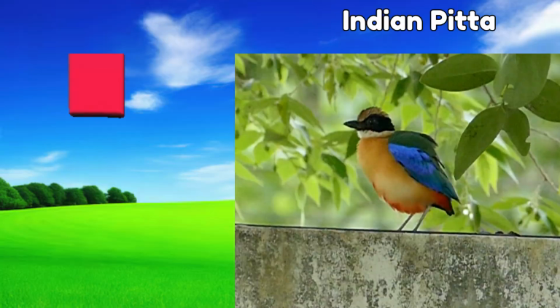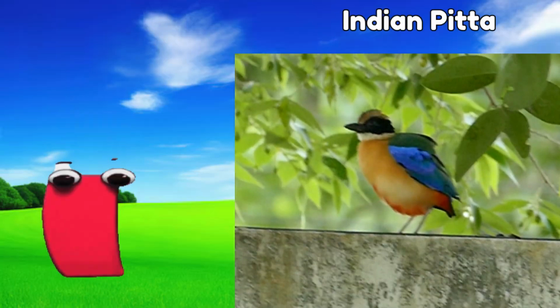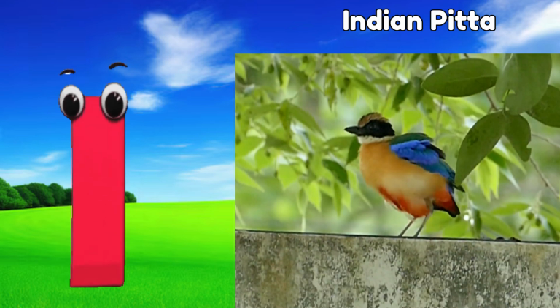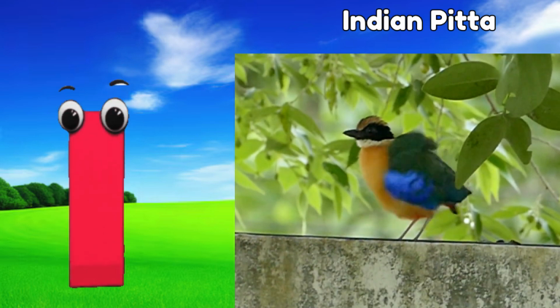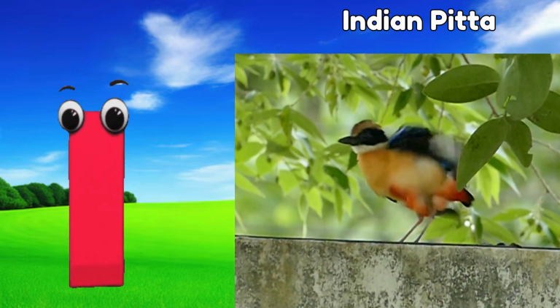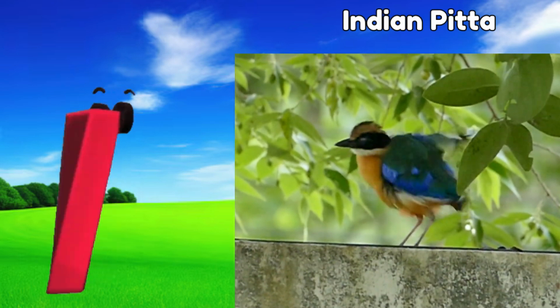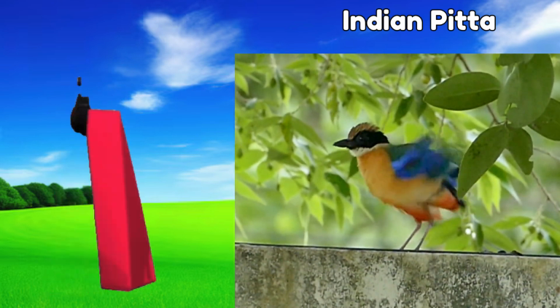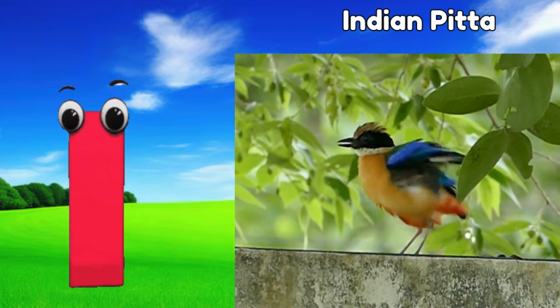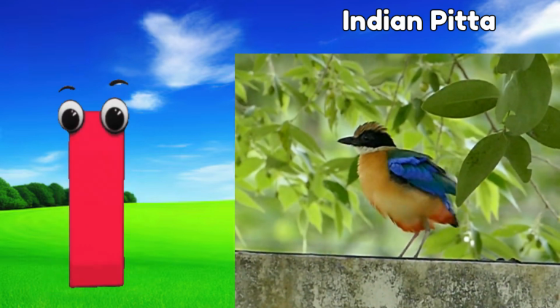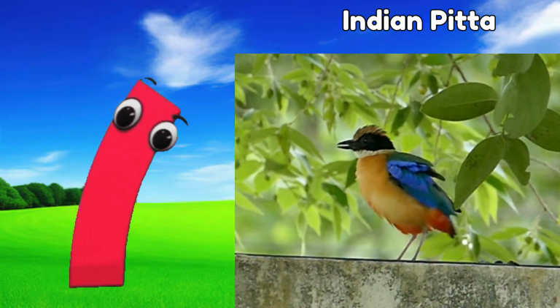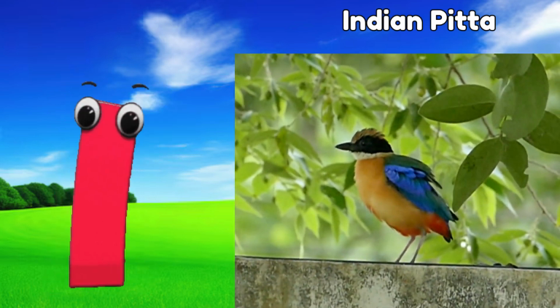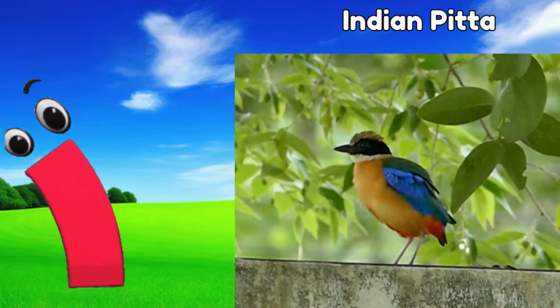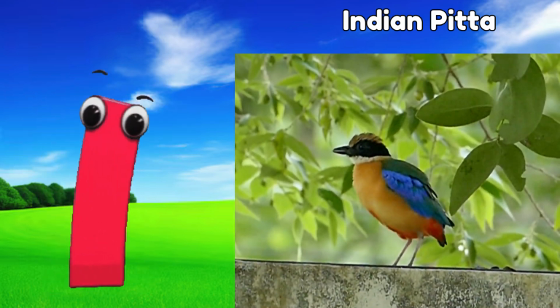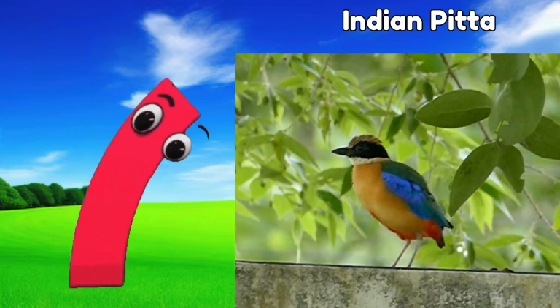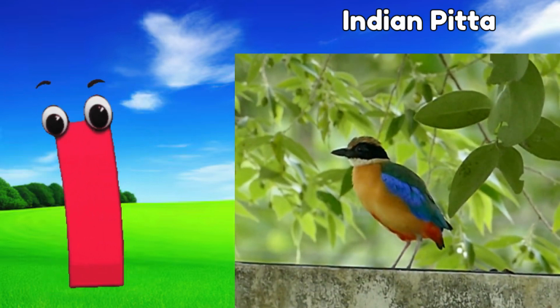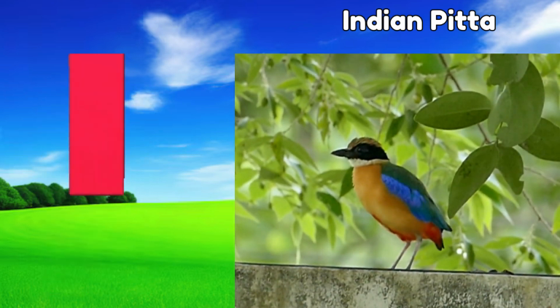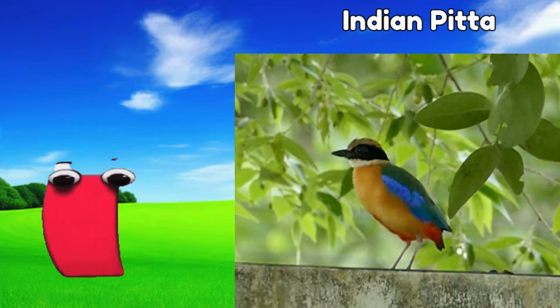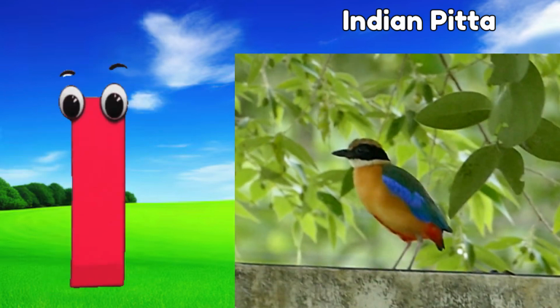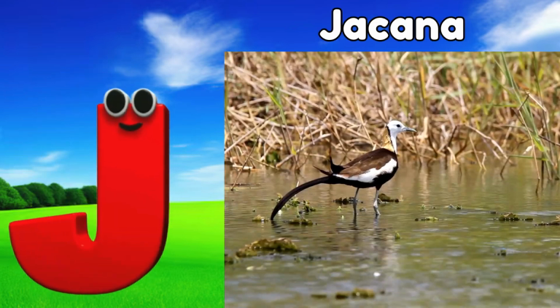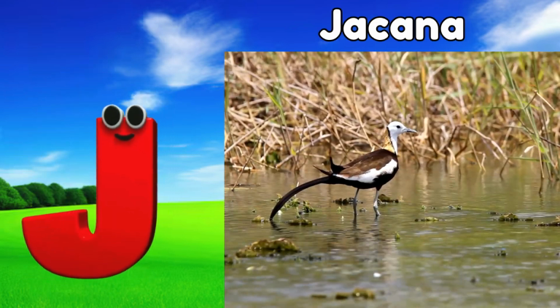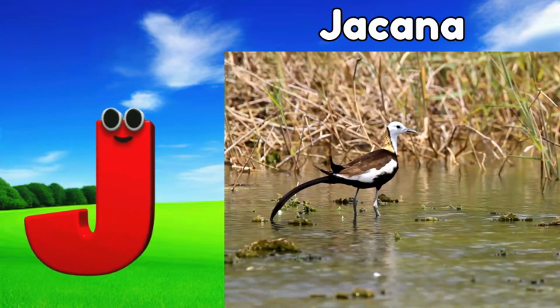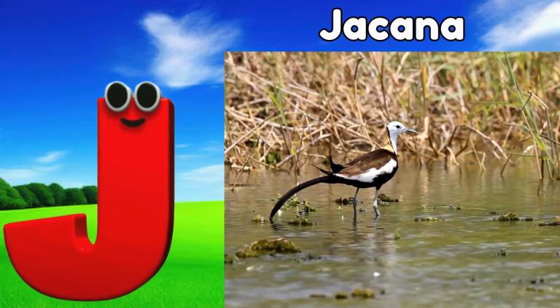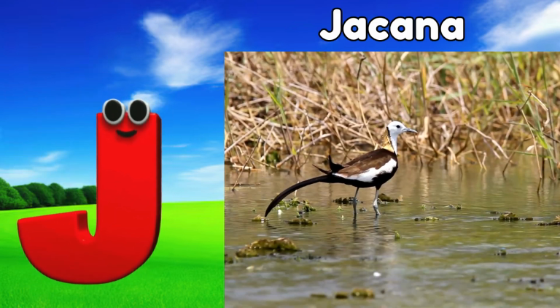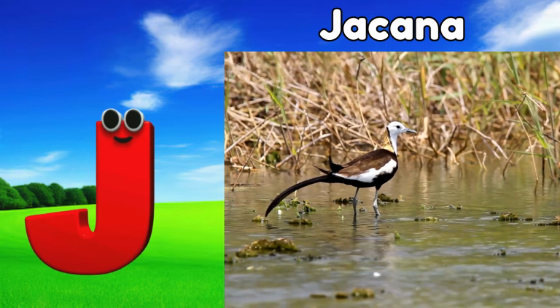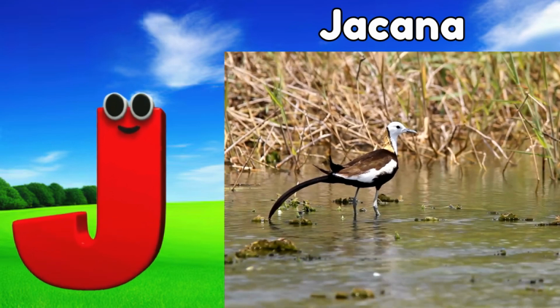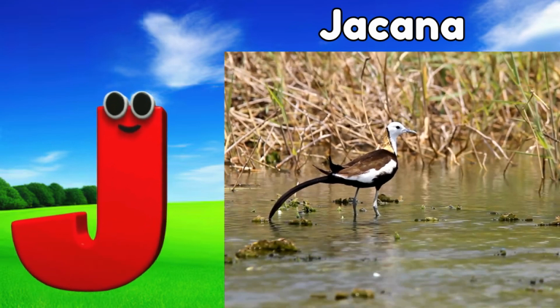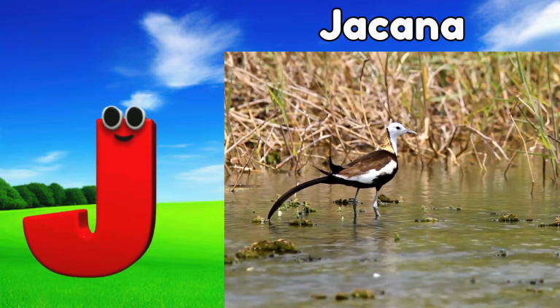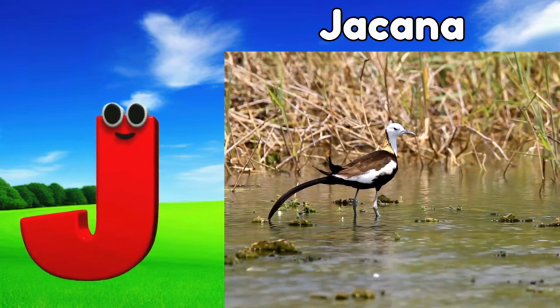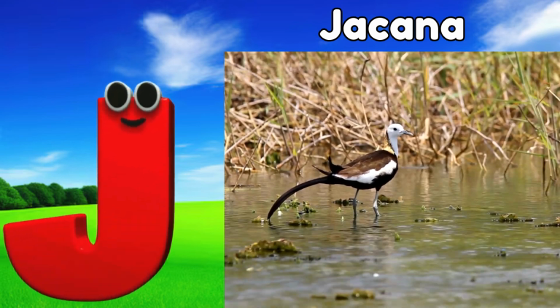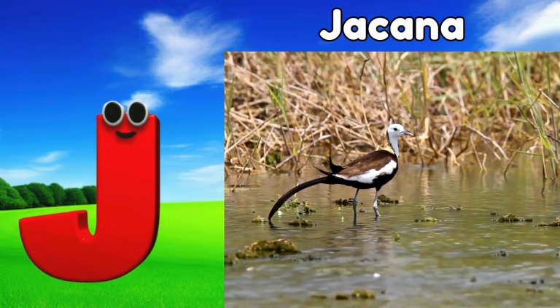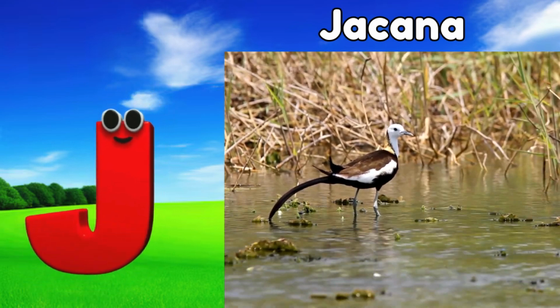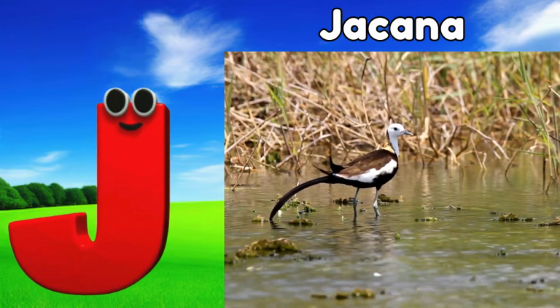I is for Indian pitta, eh, Indian pitta. J is for jacana, juh, jacana.